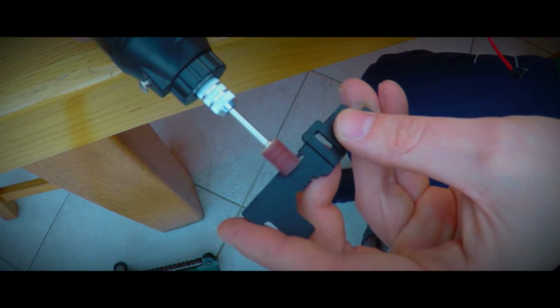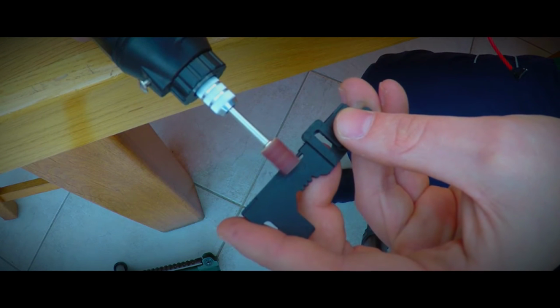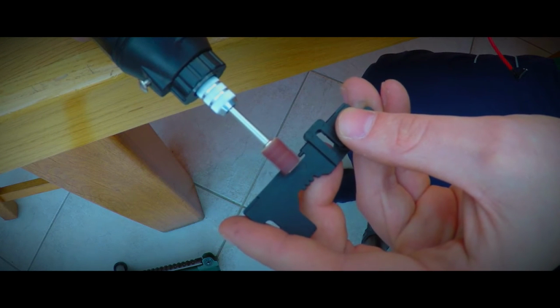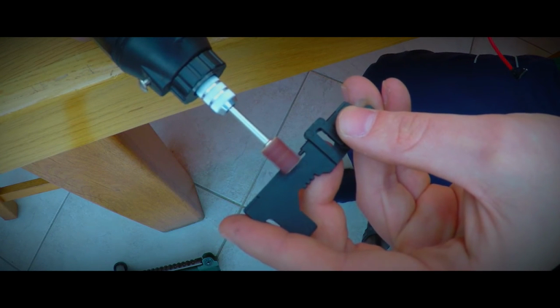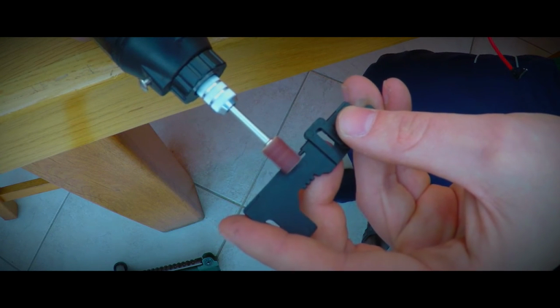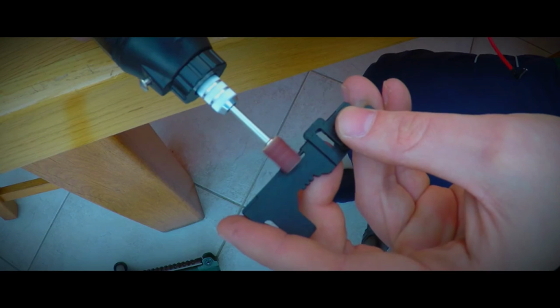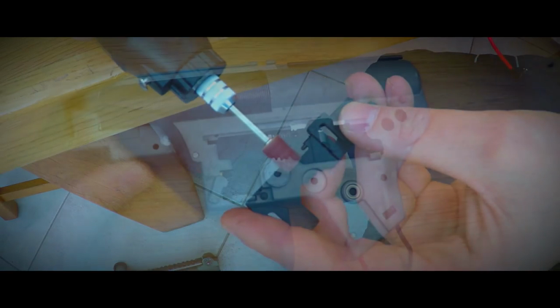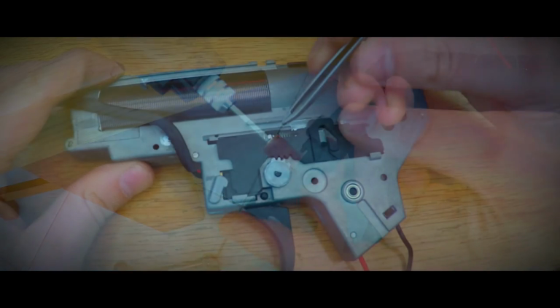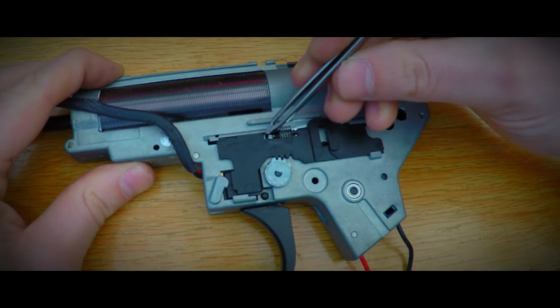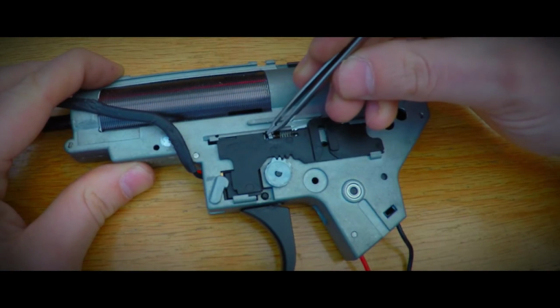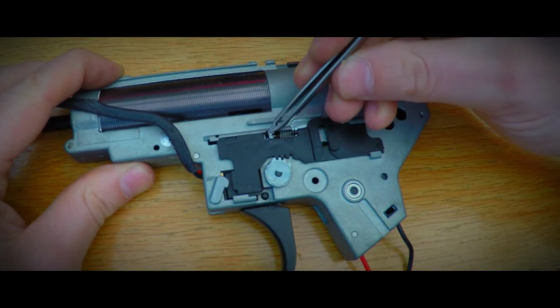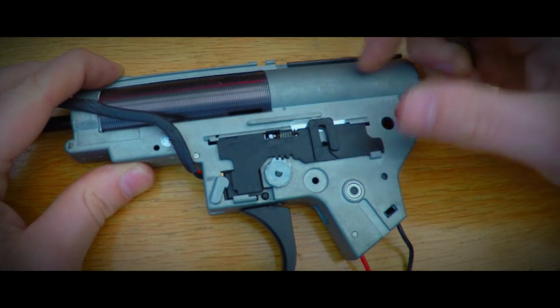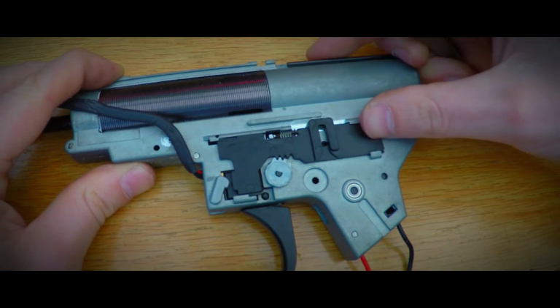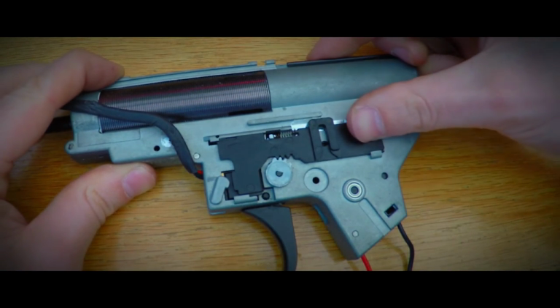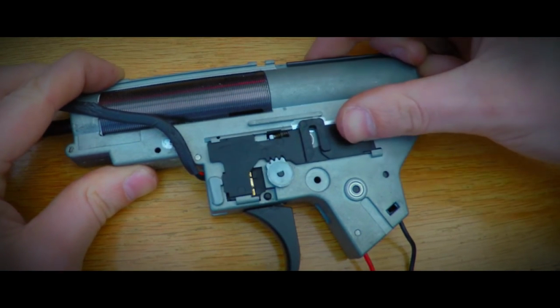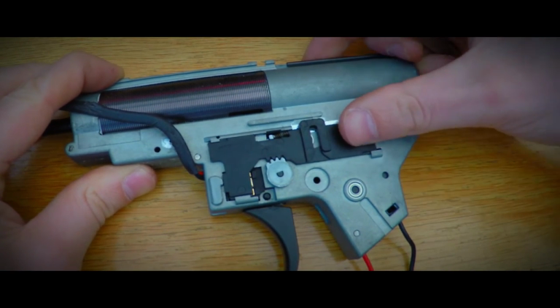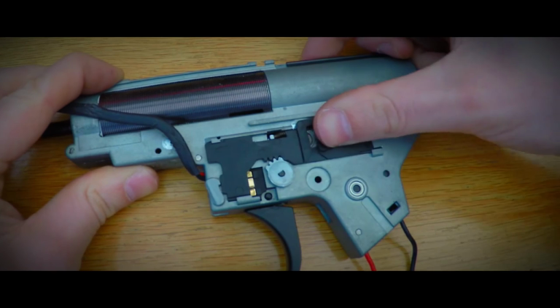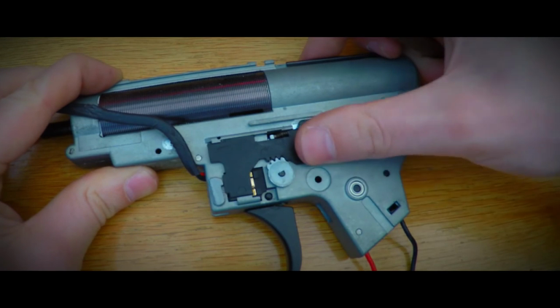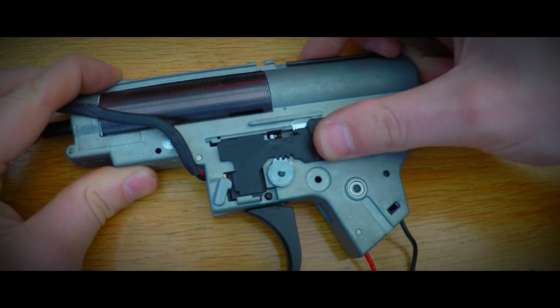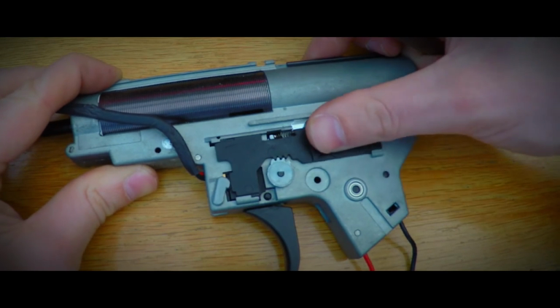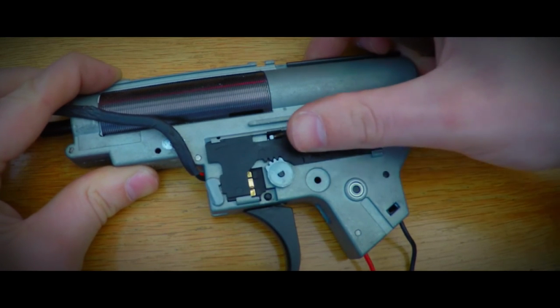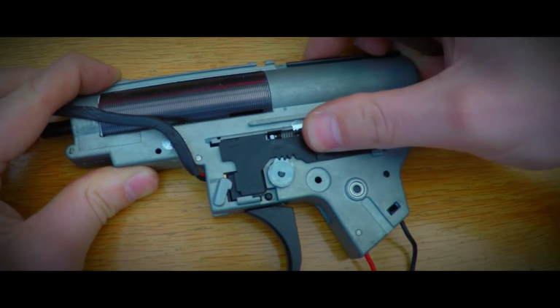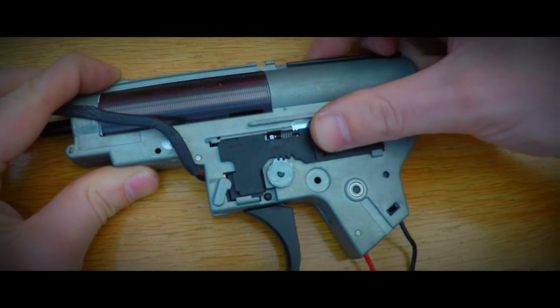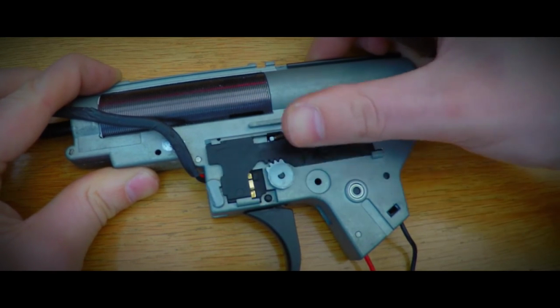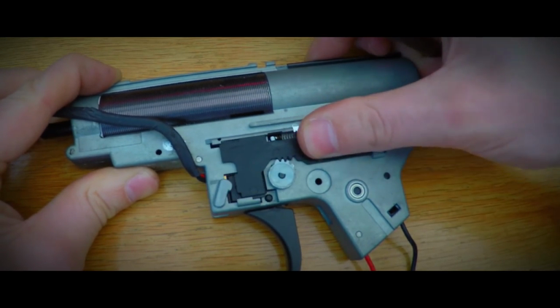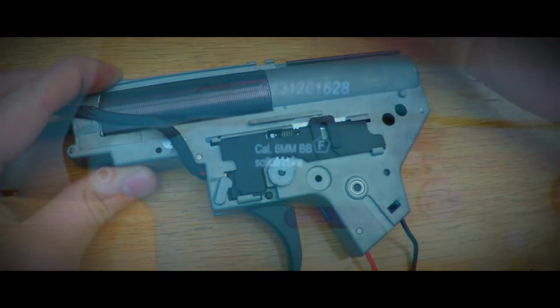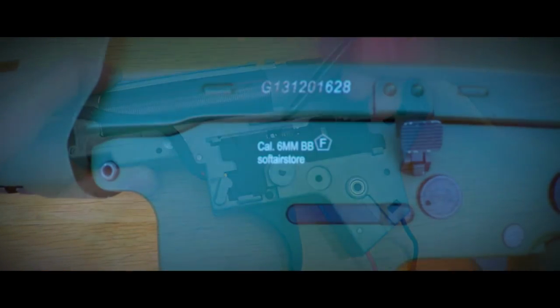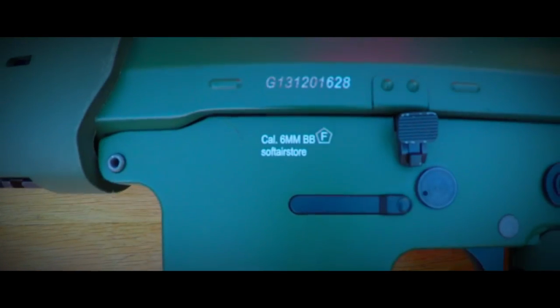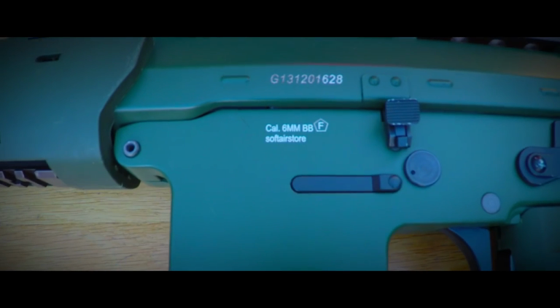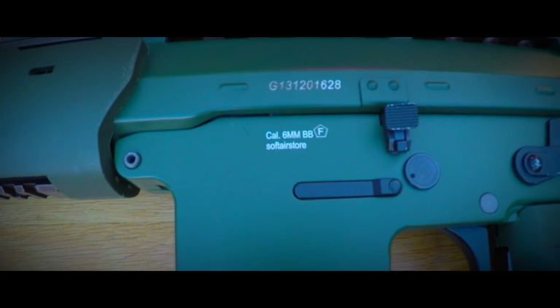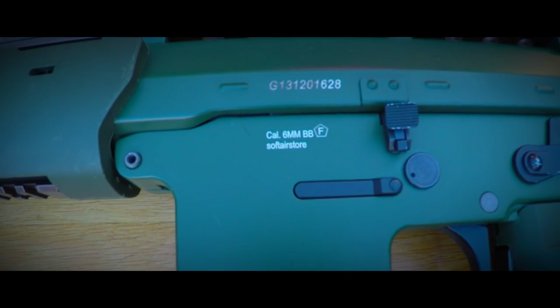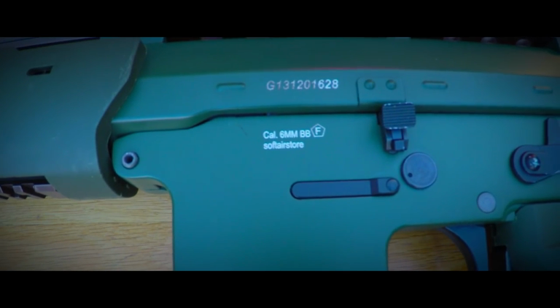Once finished removing the bit, the selector plate can be placed back. Notice how the little piece sticking out does not change position if you switch between safe and full automatic? That's a correctly done semi-auto modification. Now let's assemble and see if this gun works like it should.